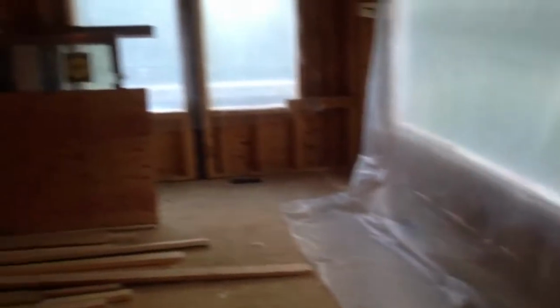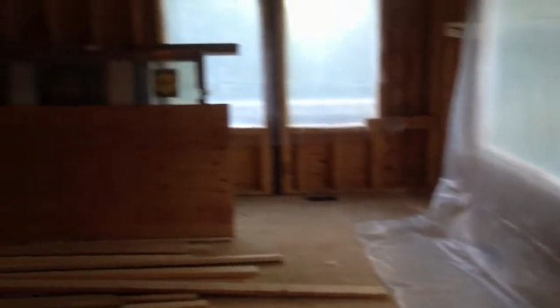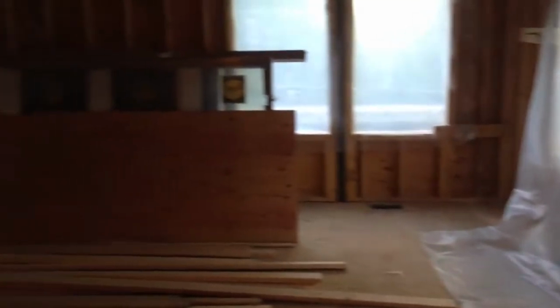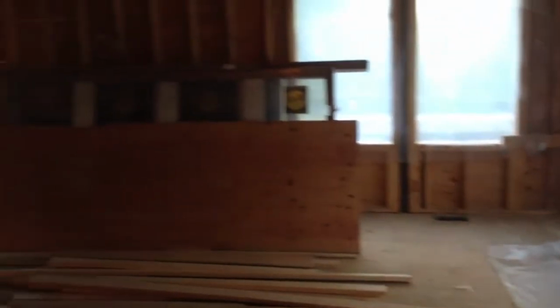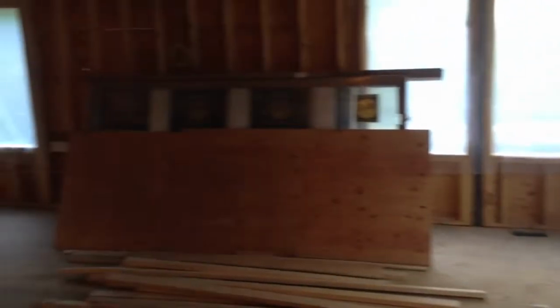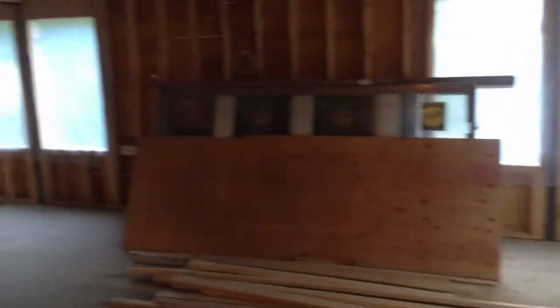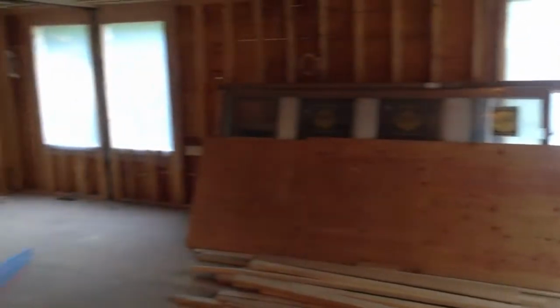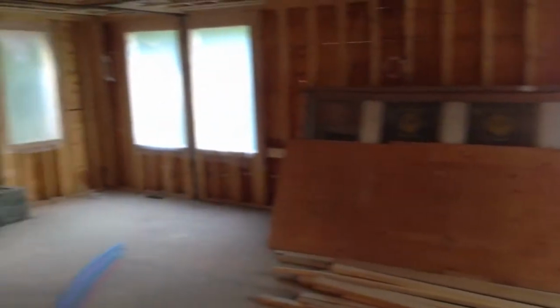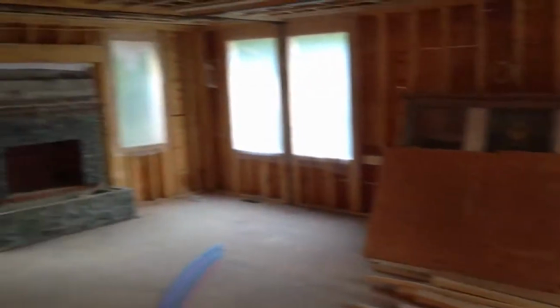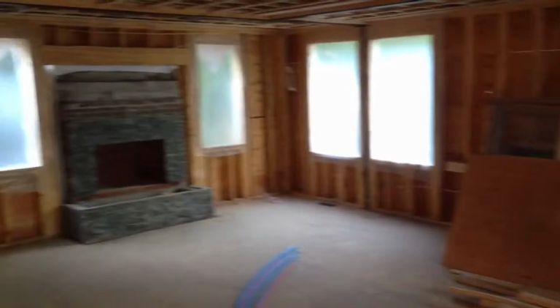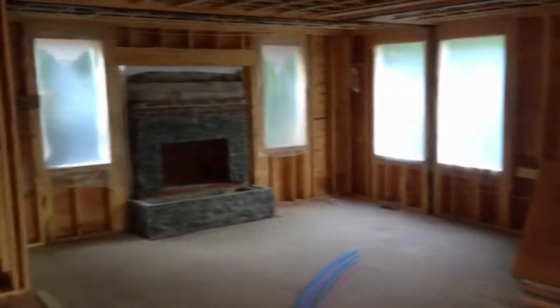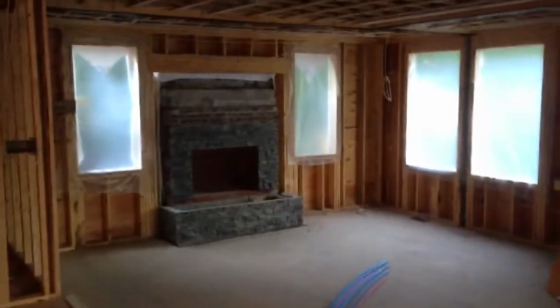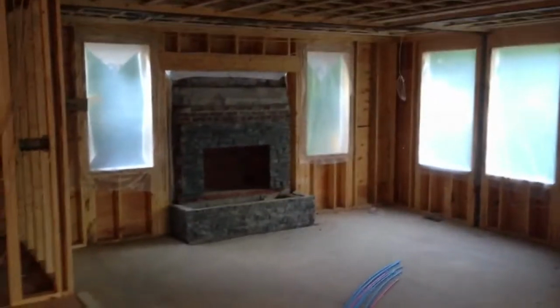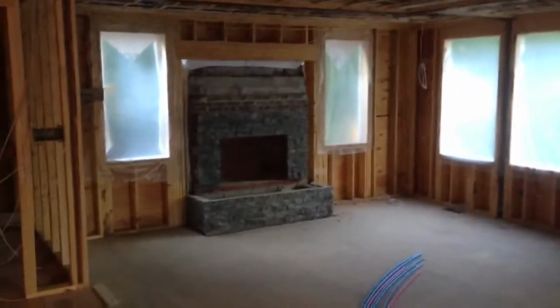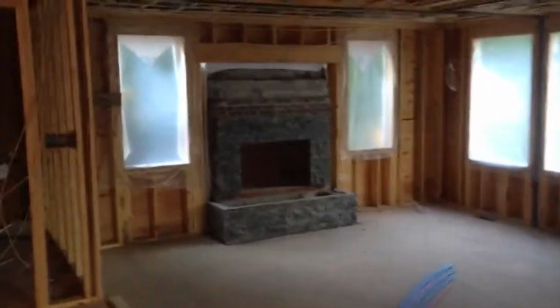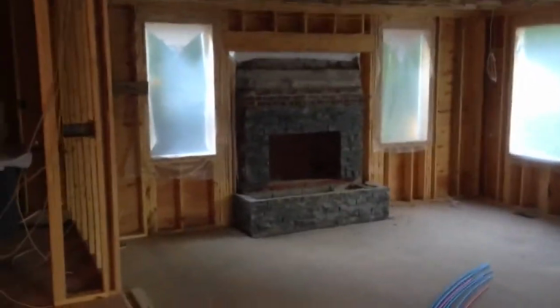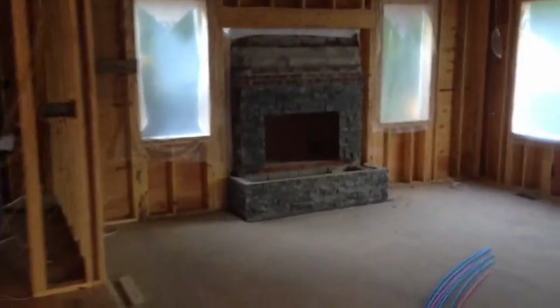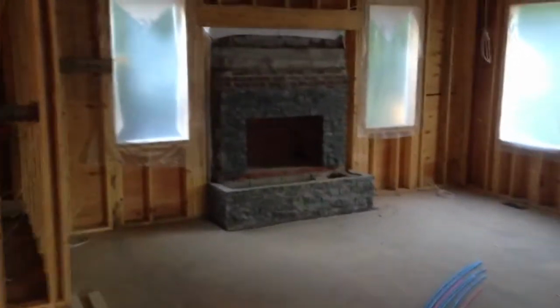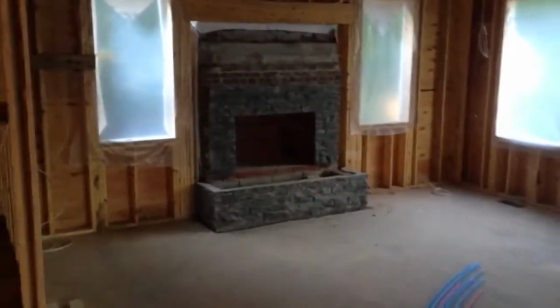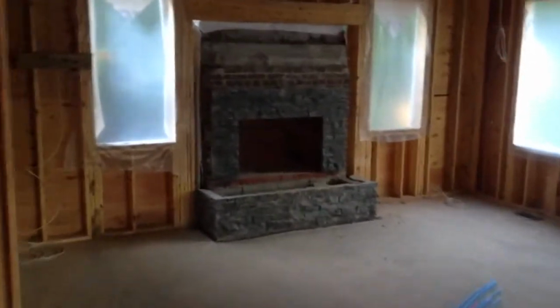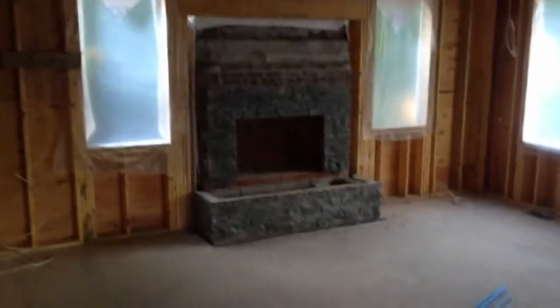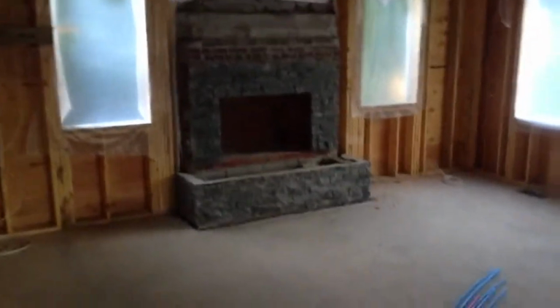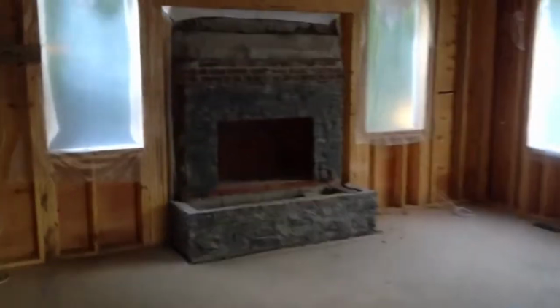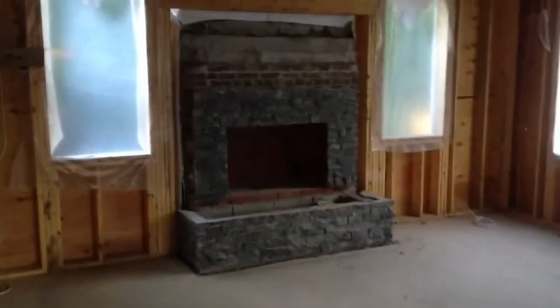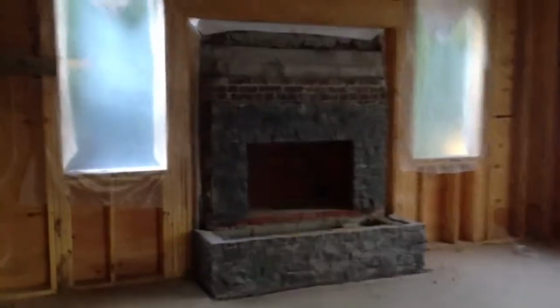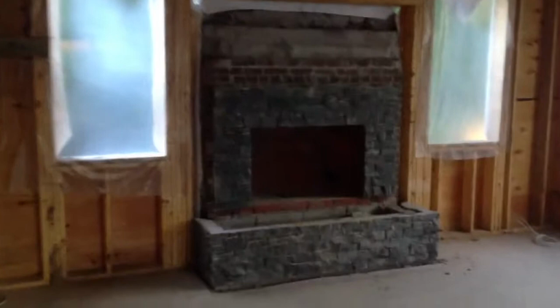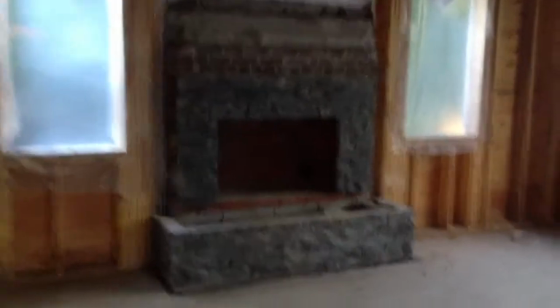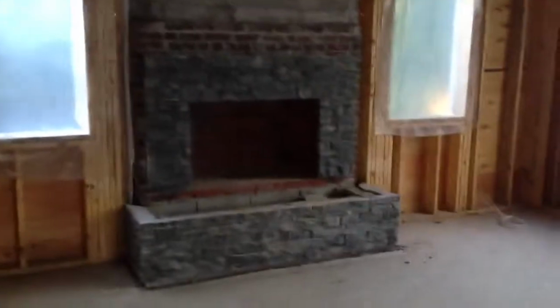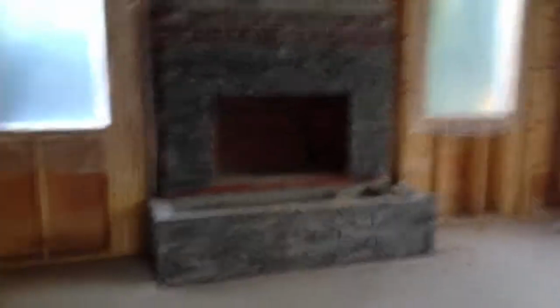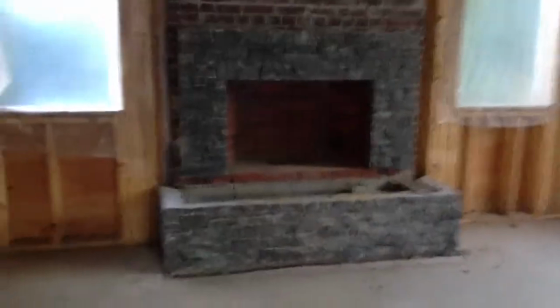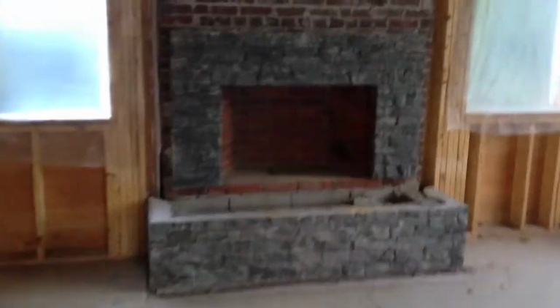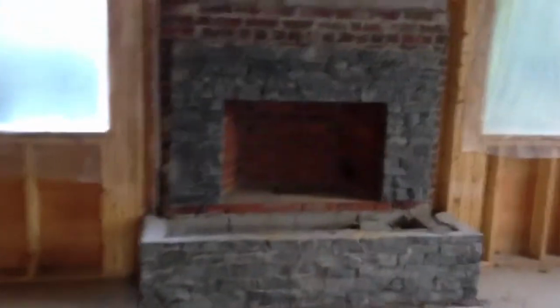This is the new TV room and our new fireplace, which looks pretty good.